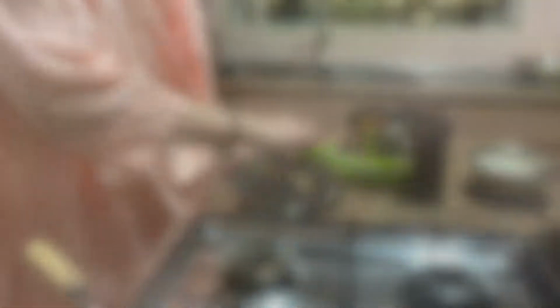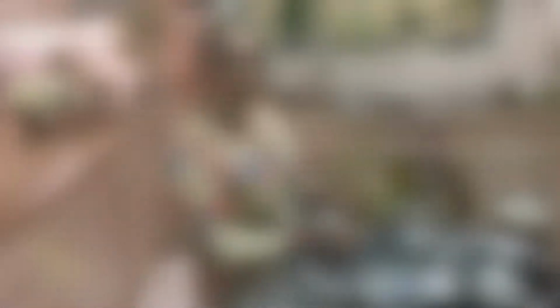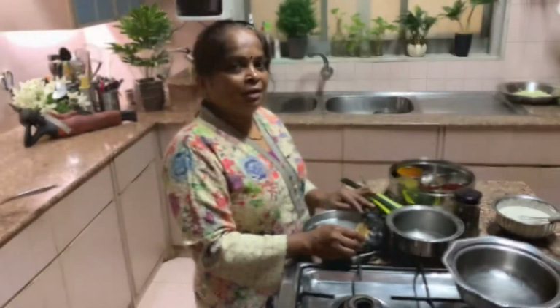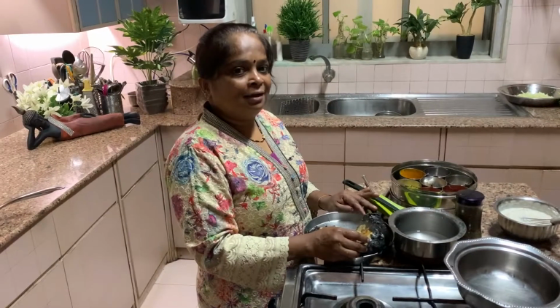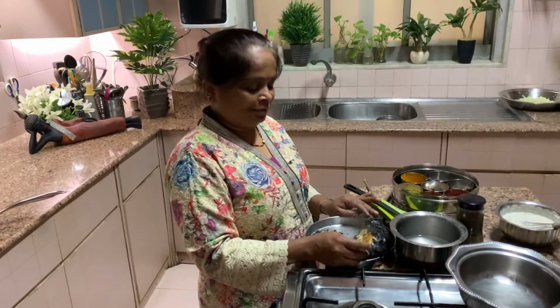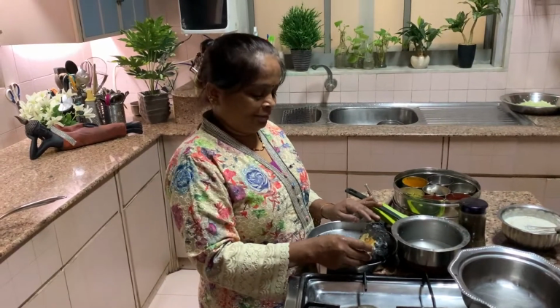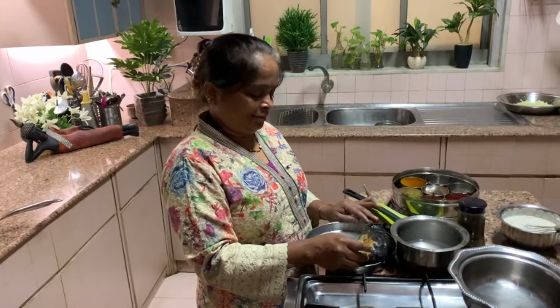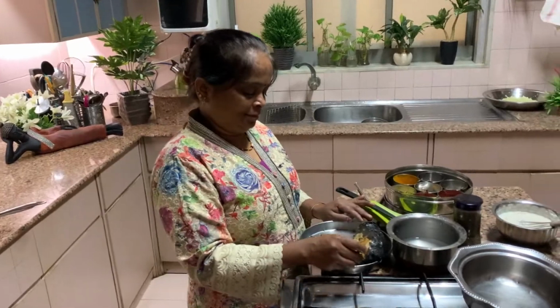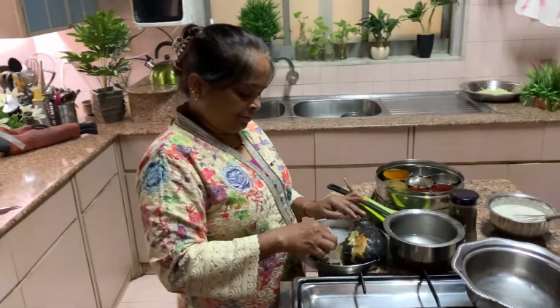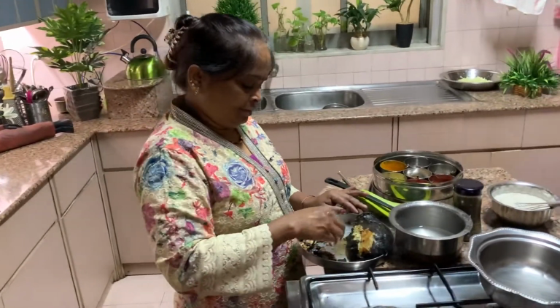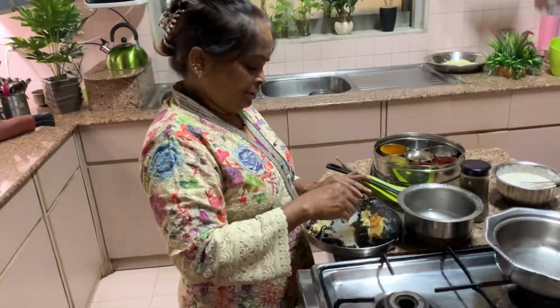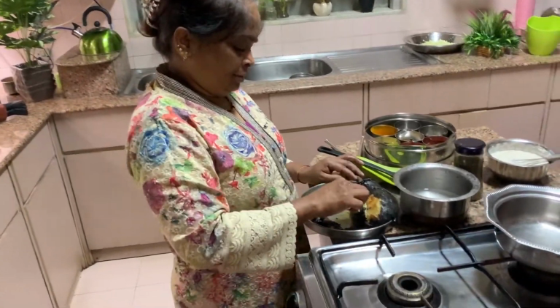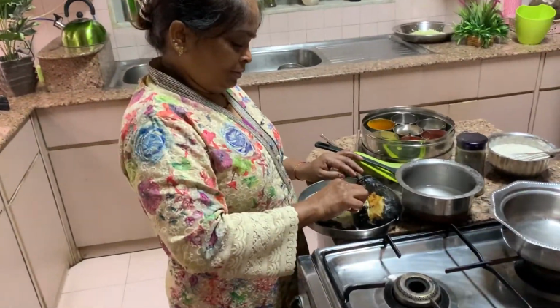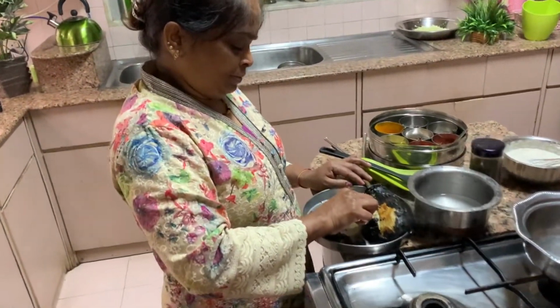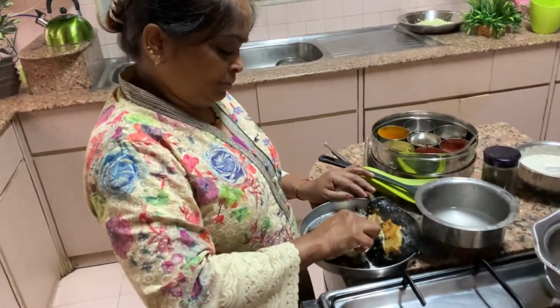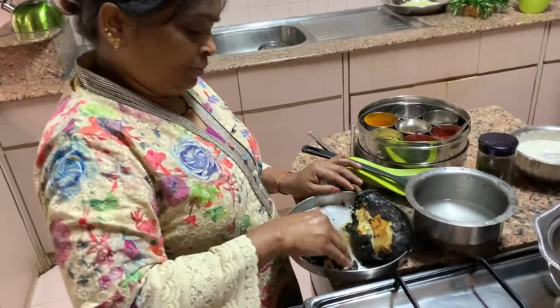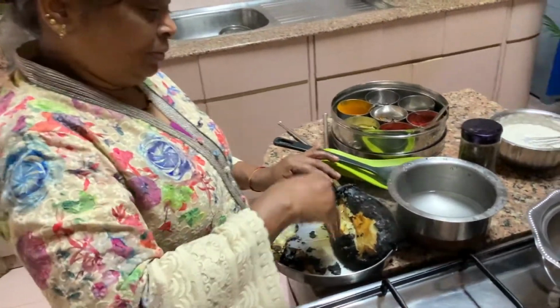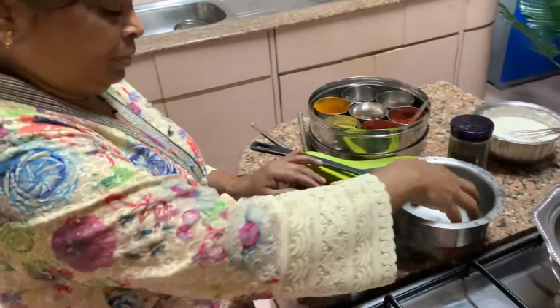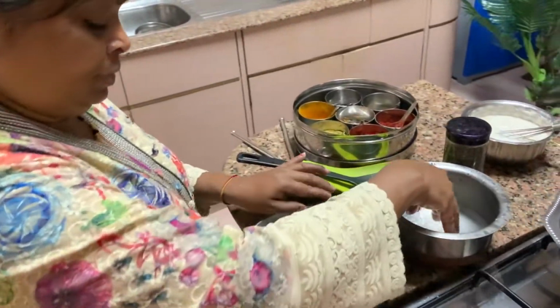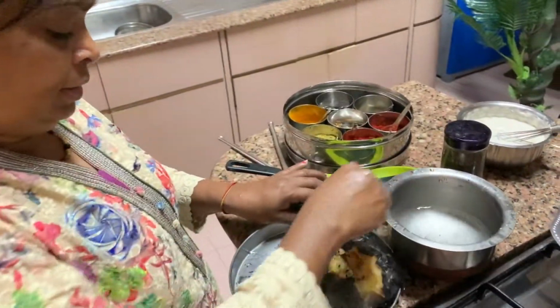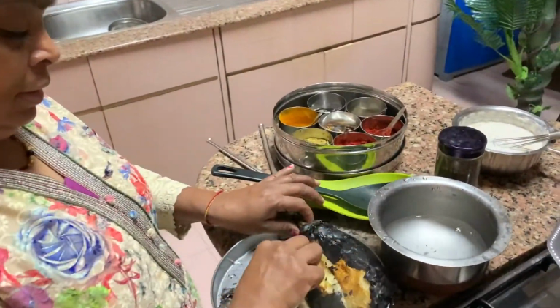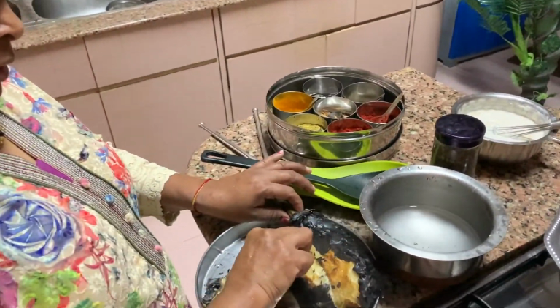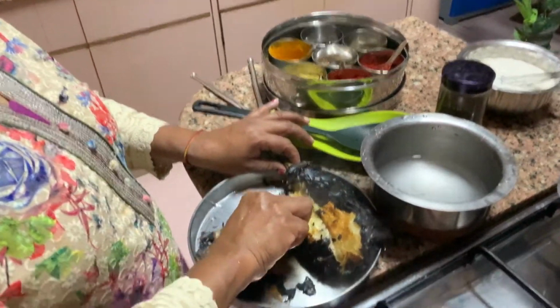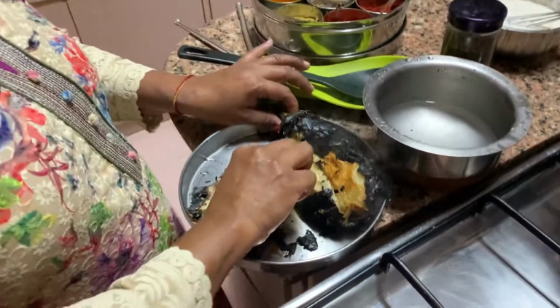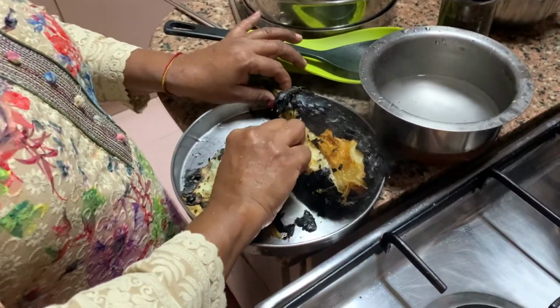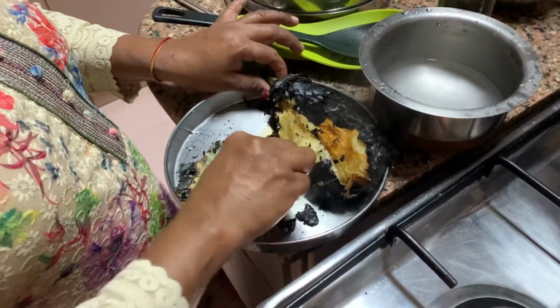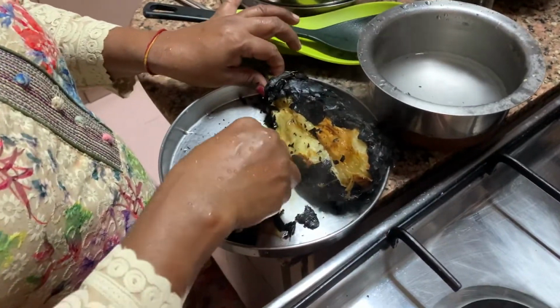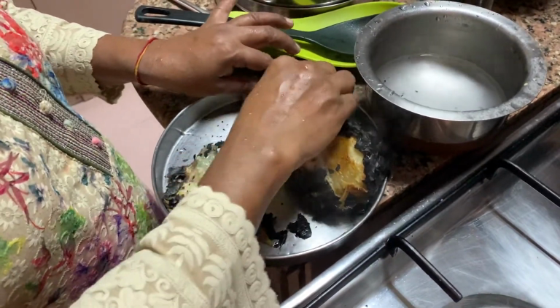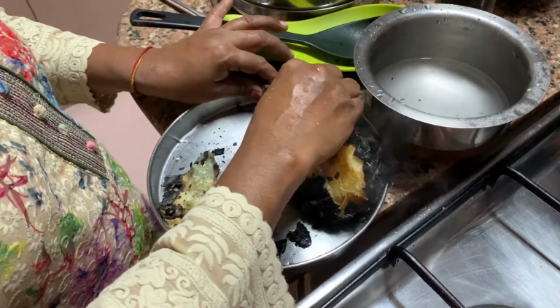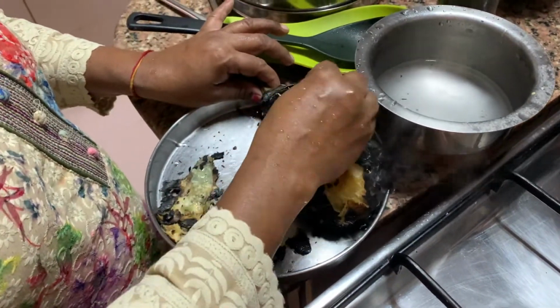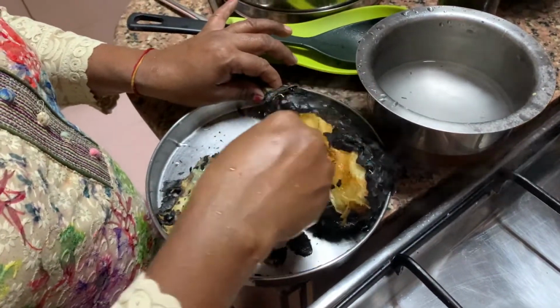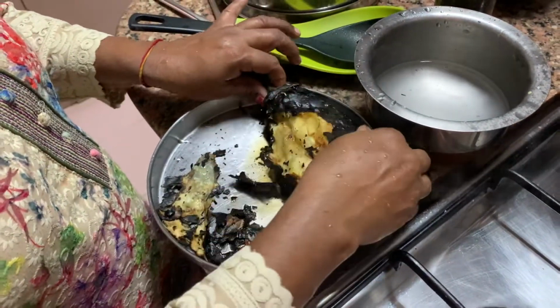Jema is now removing the skin — it's very hot, but she's used to it. So she's removing the skin carefully.